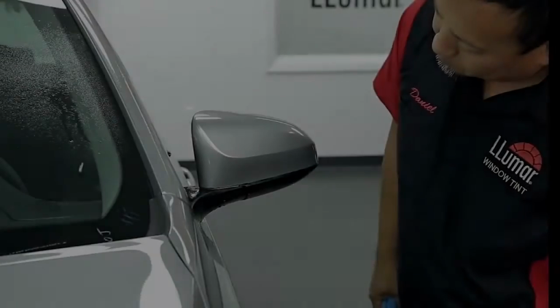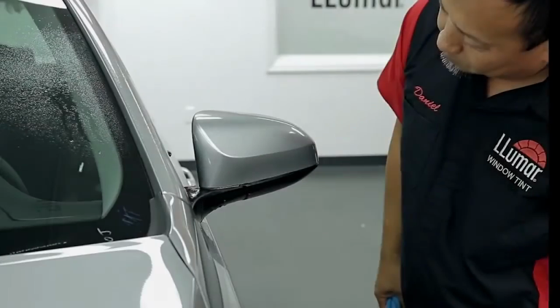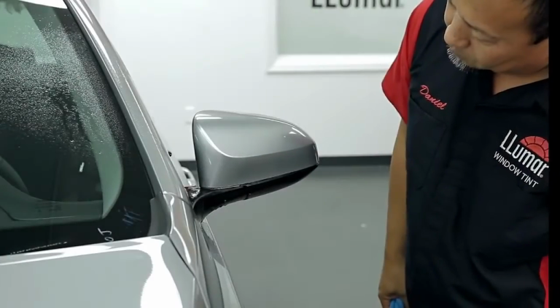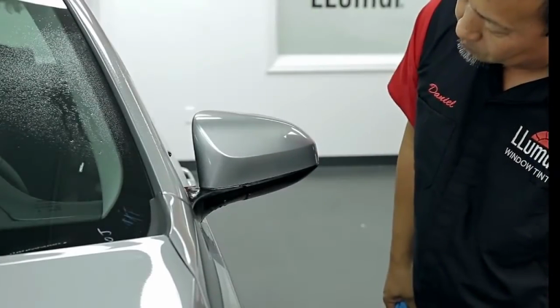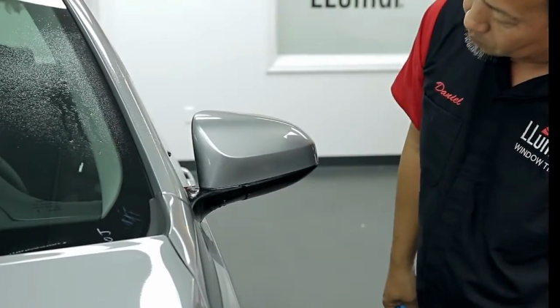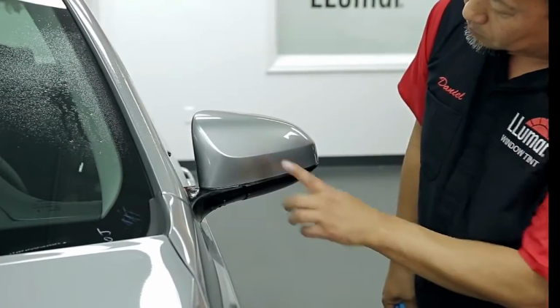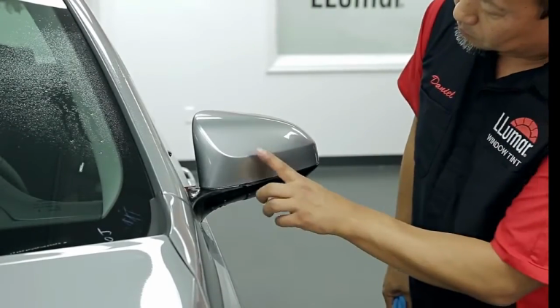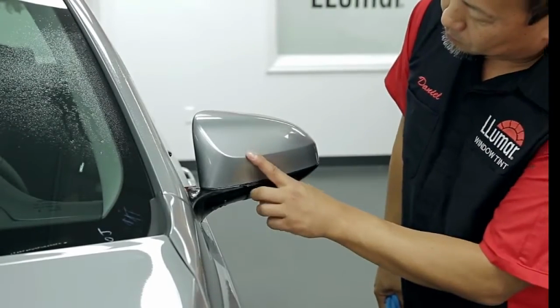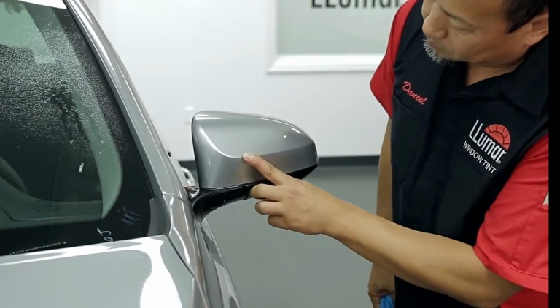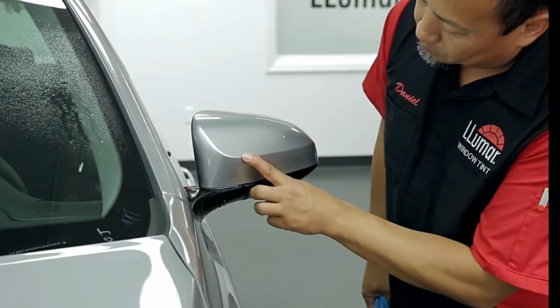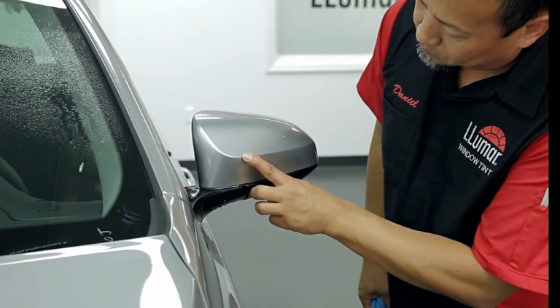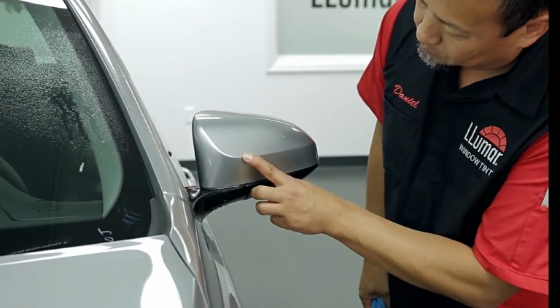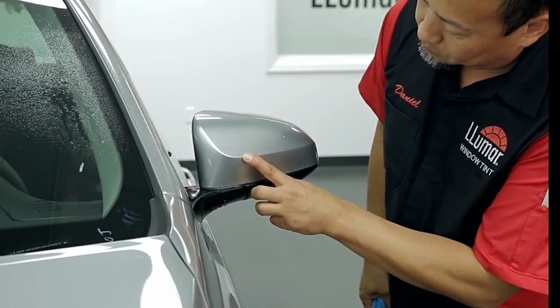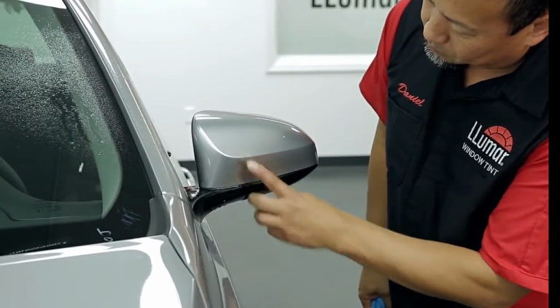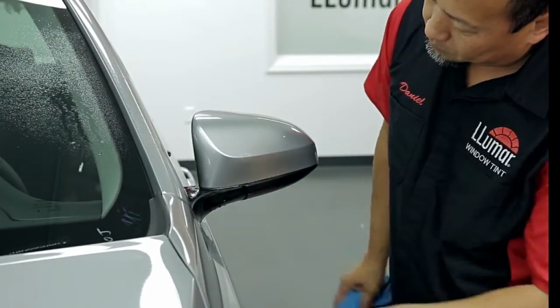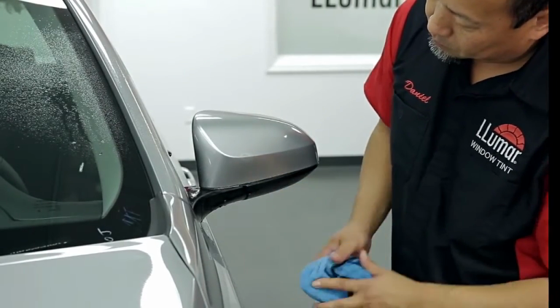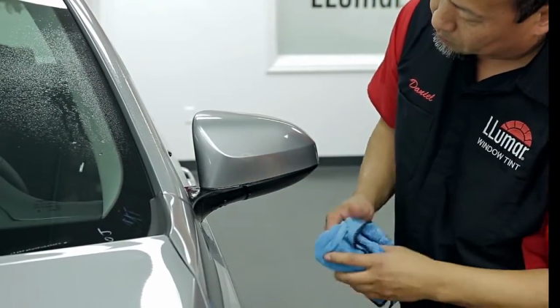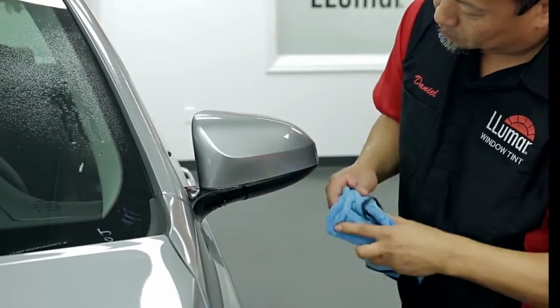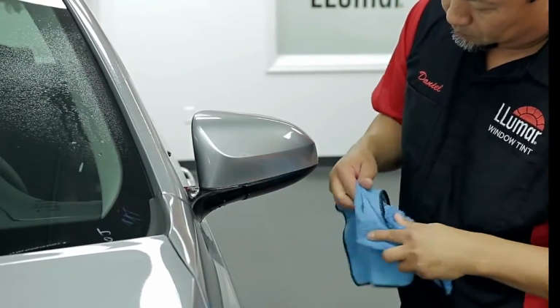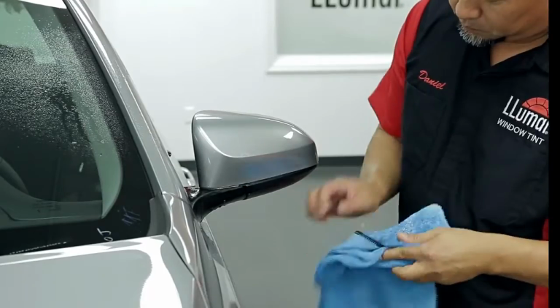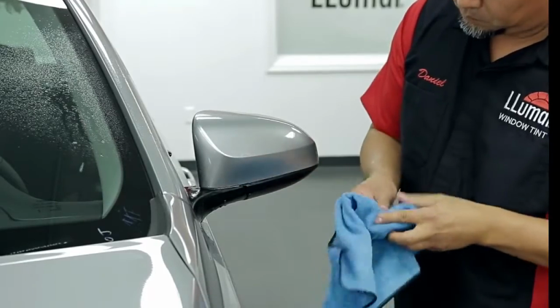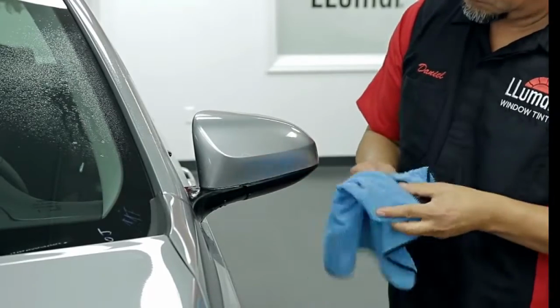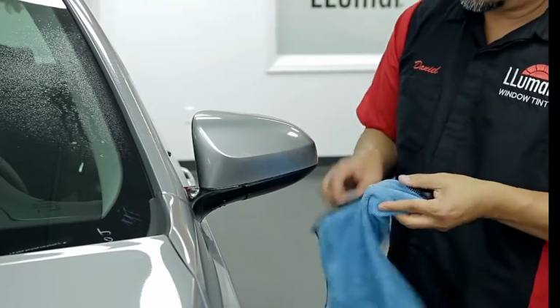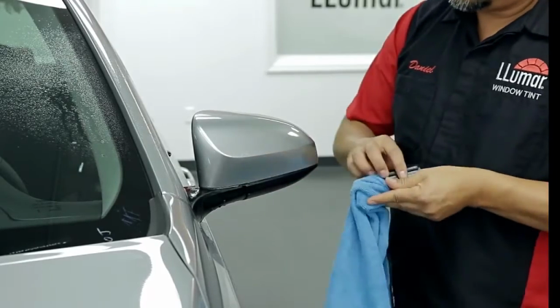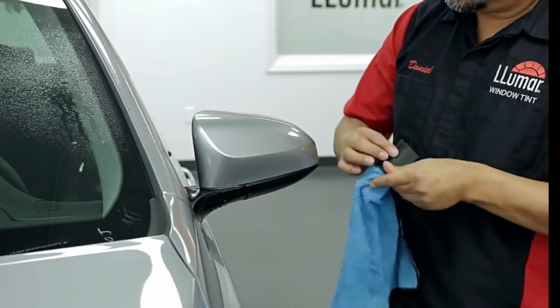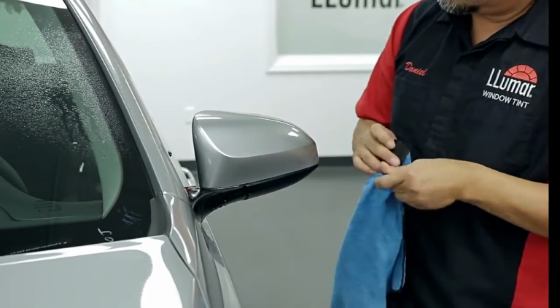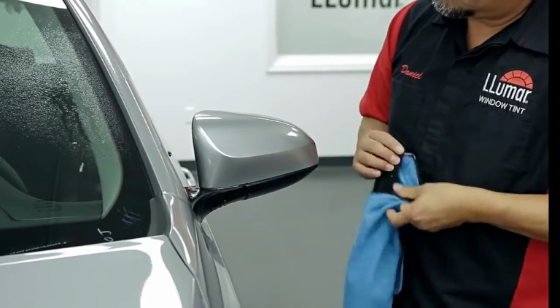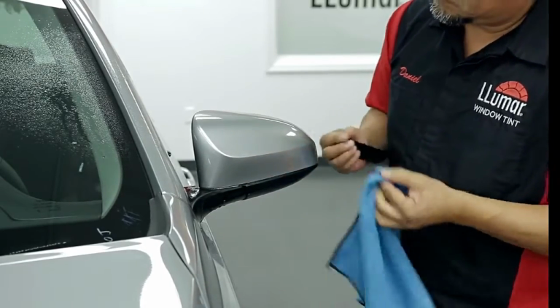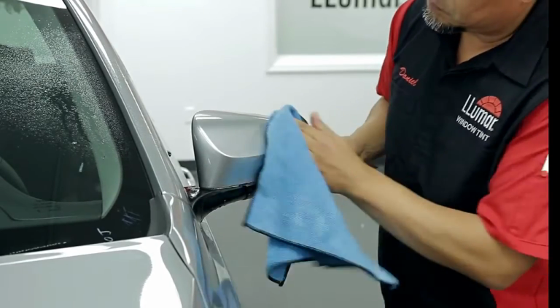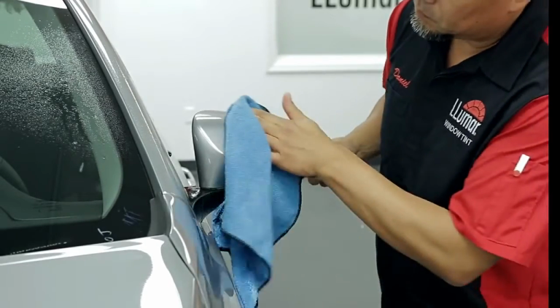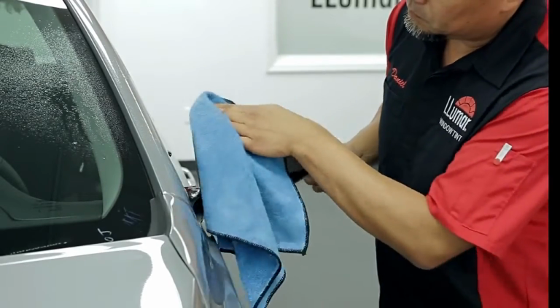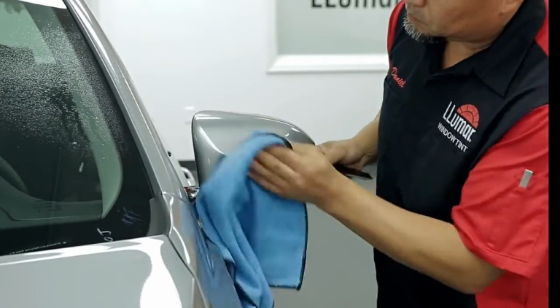Check for minor lifting of the film and use your fingers to remove any fingers in the film. Finally, wipe the pattern dry to finish.